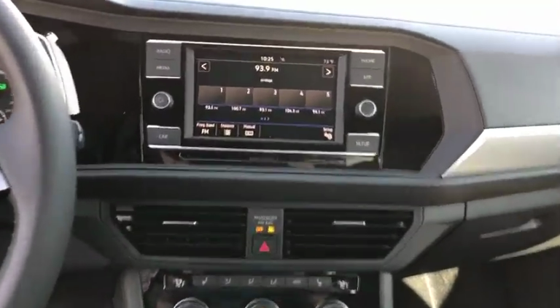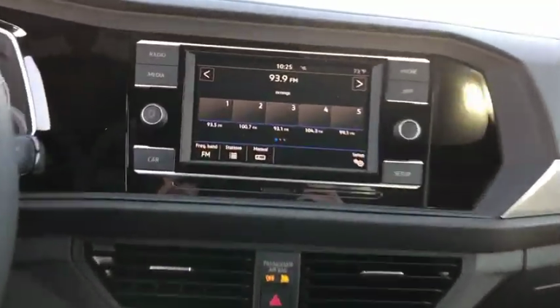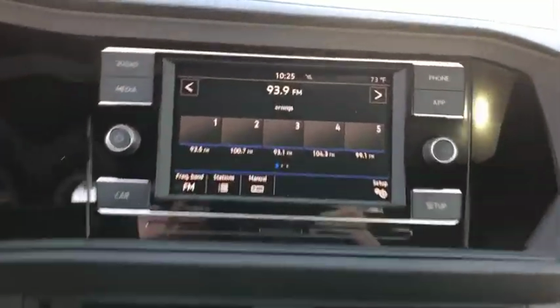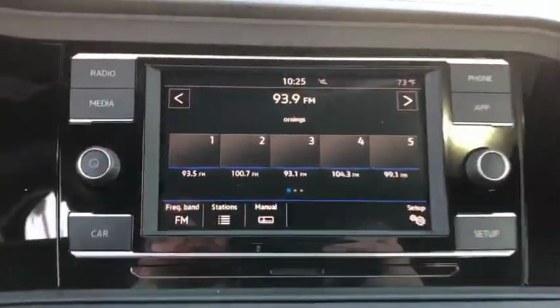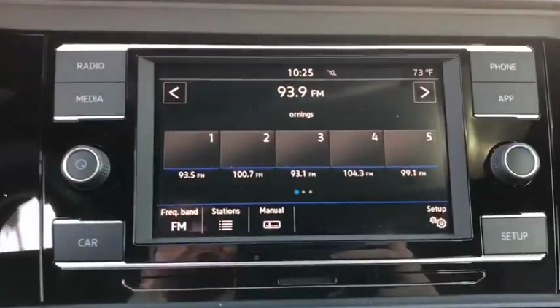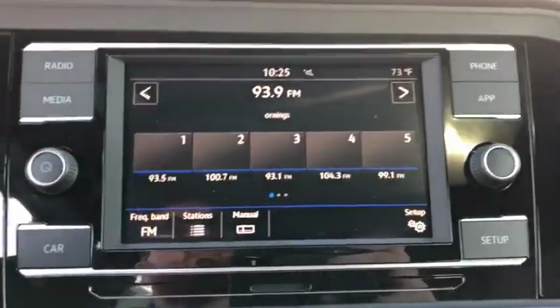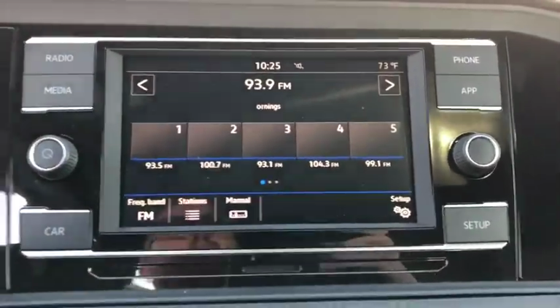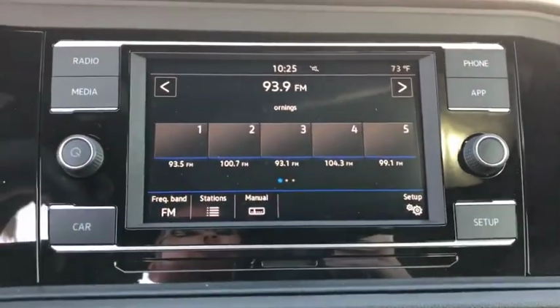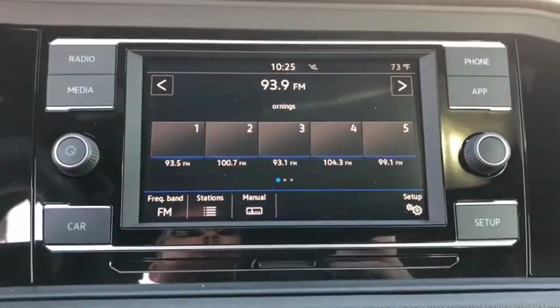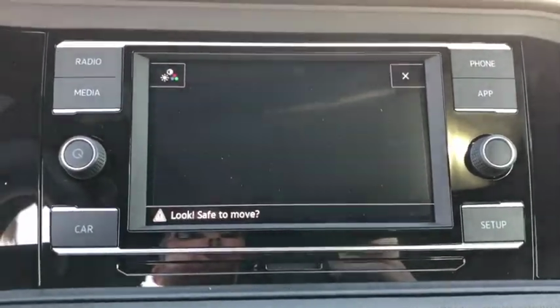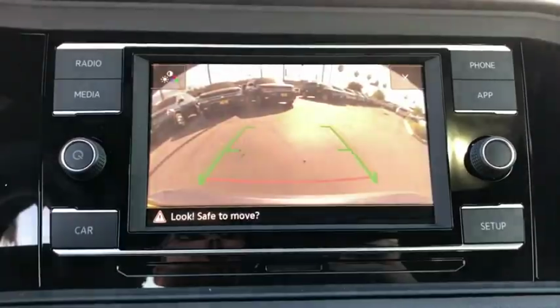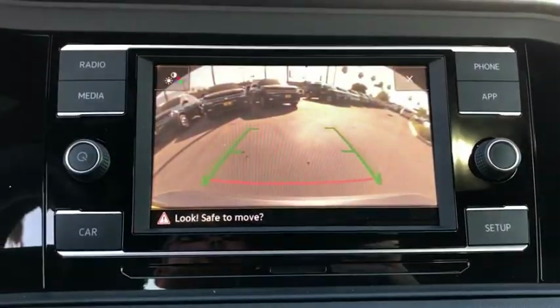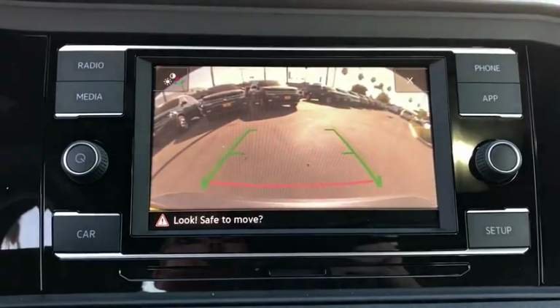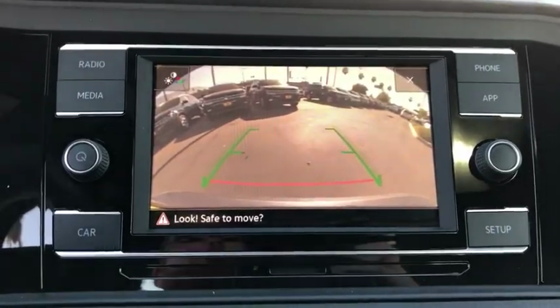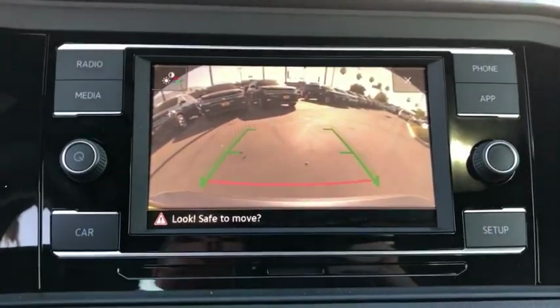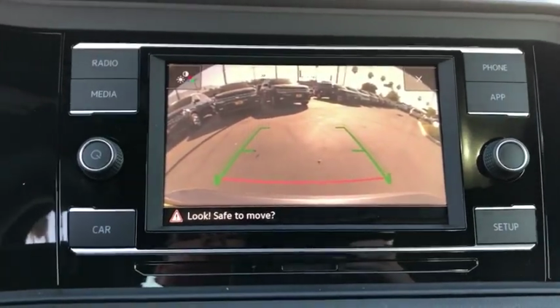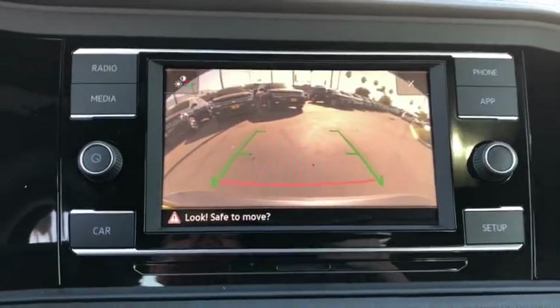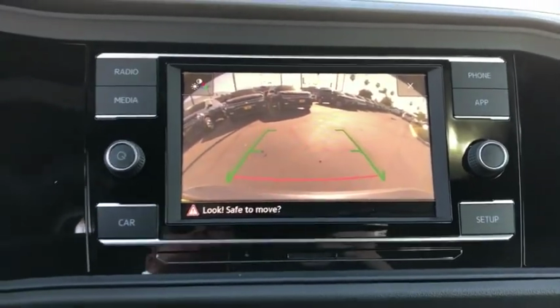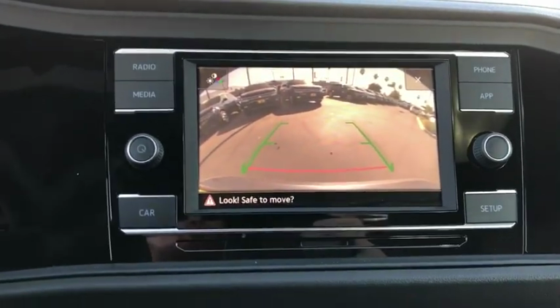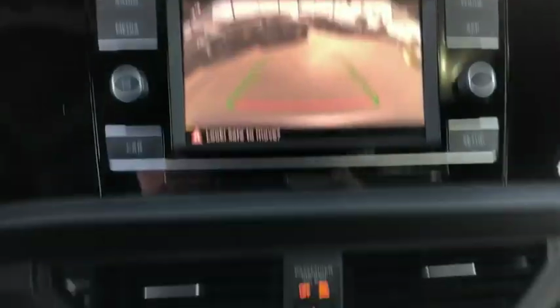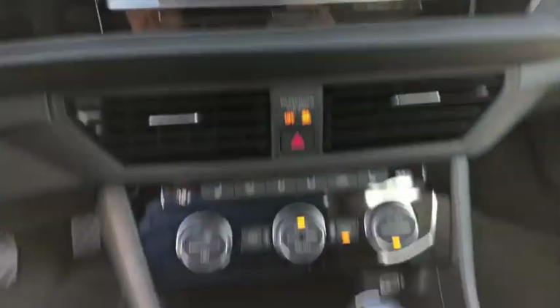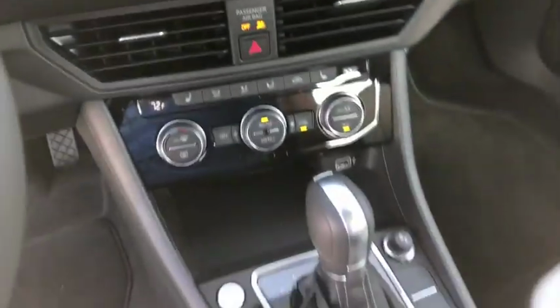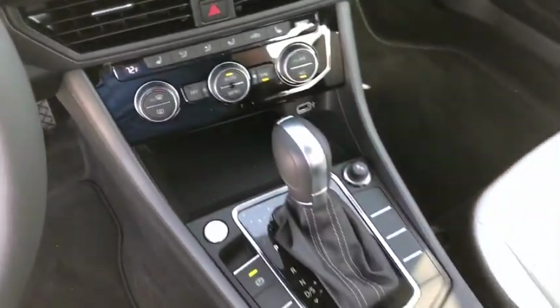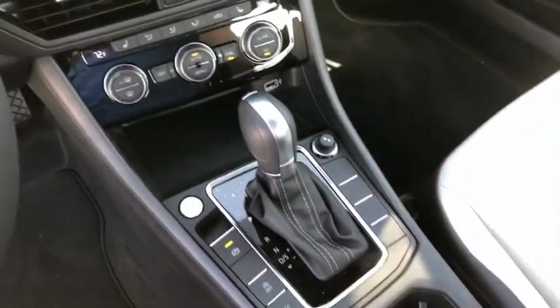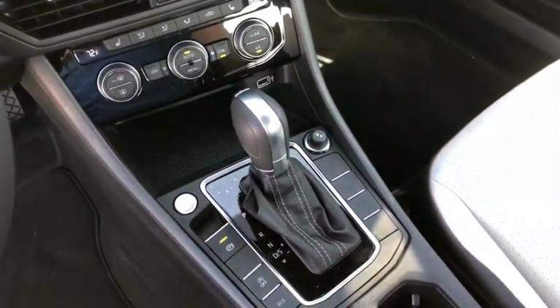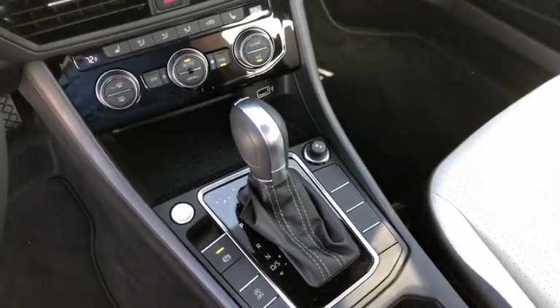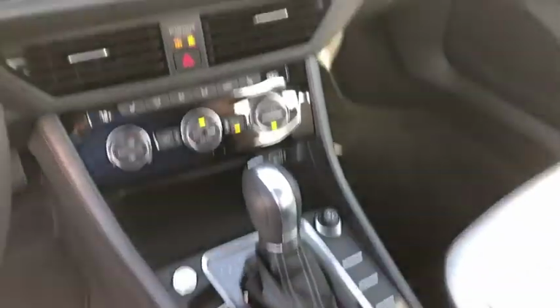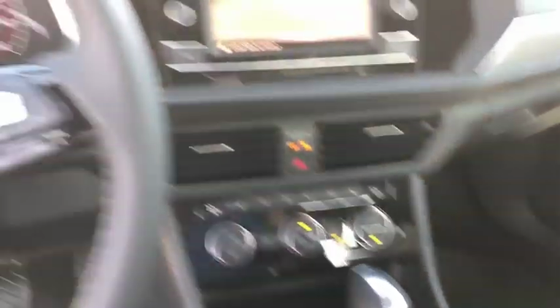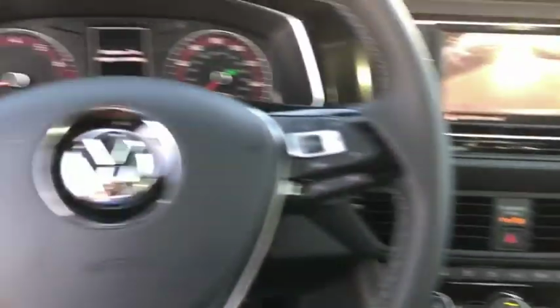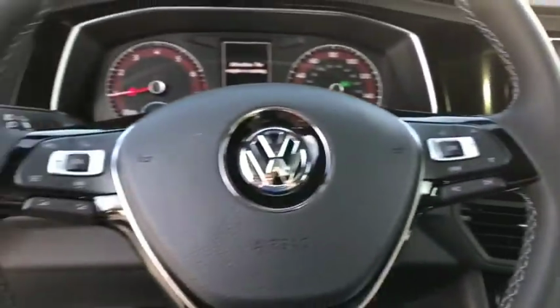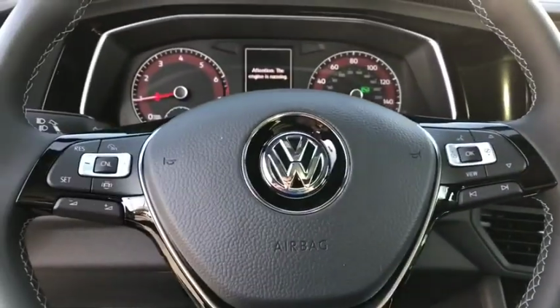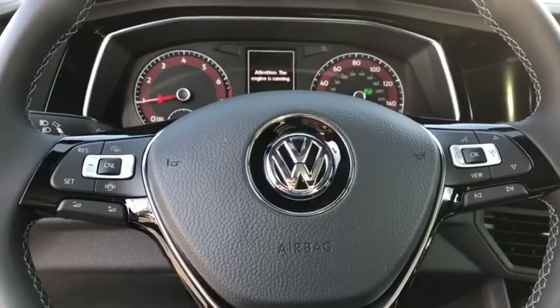Front bucket seats, front reading lamps, tilt steering wheel. A vehicle like this doesn't come along every day. Come in and get it before someone else does.